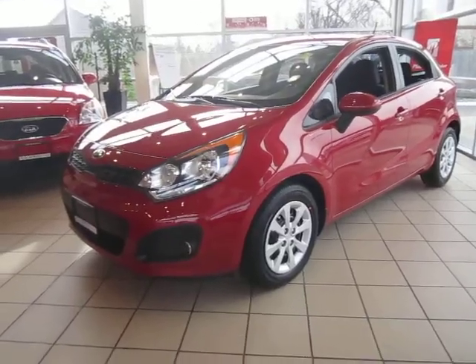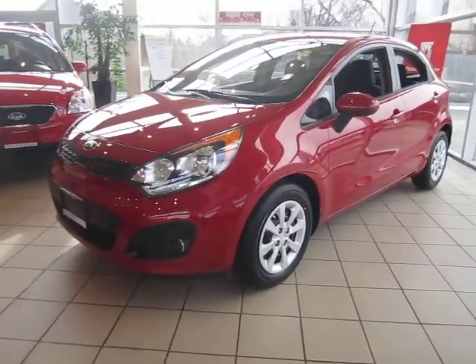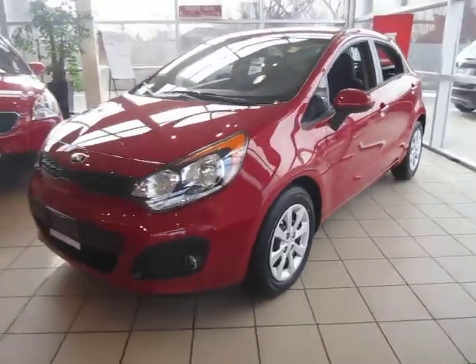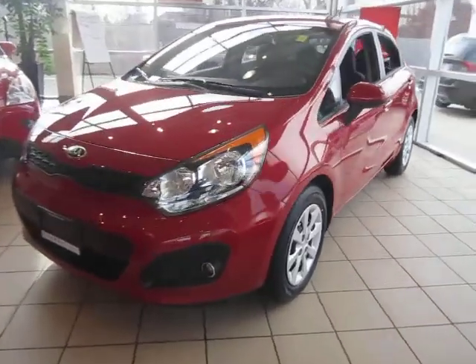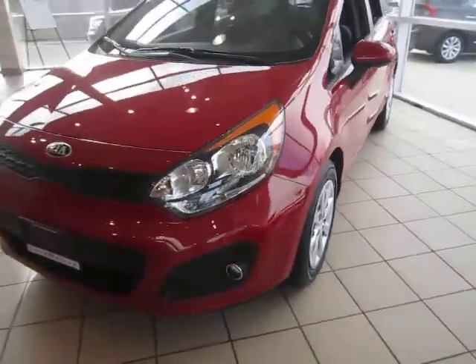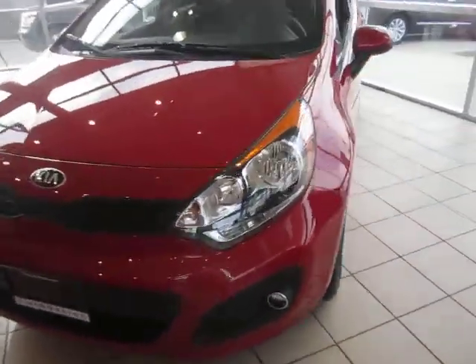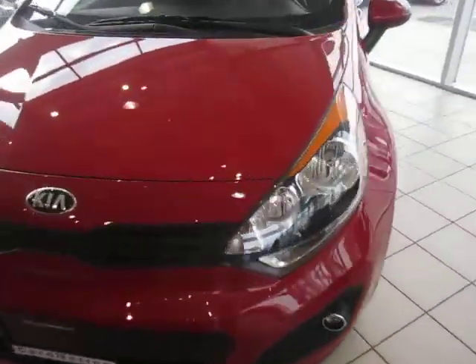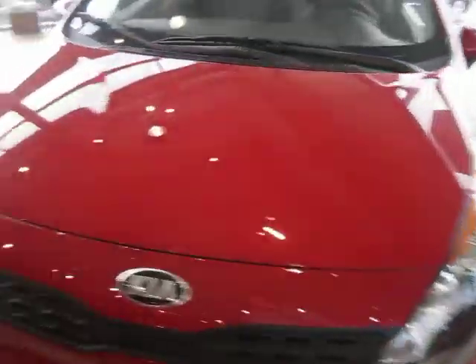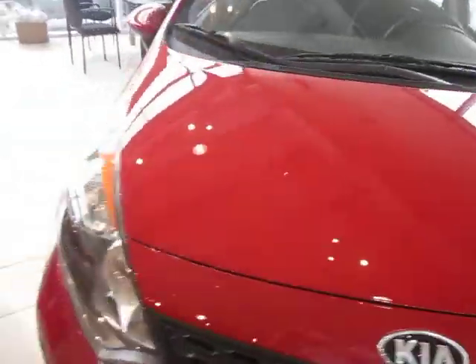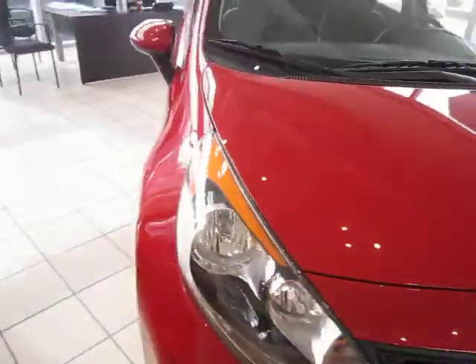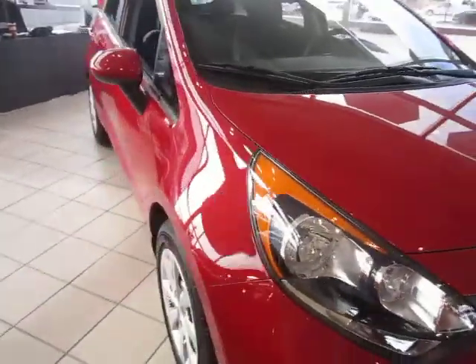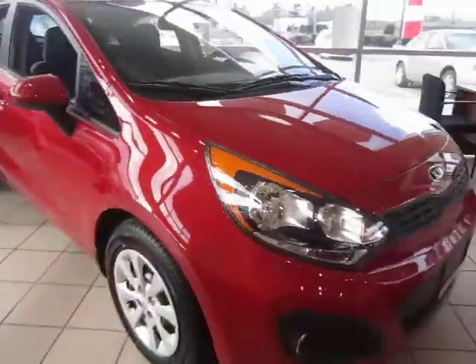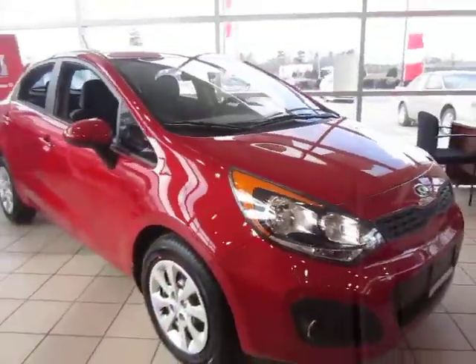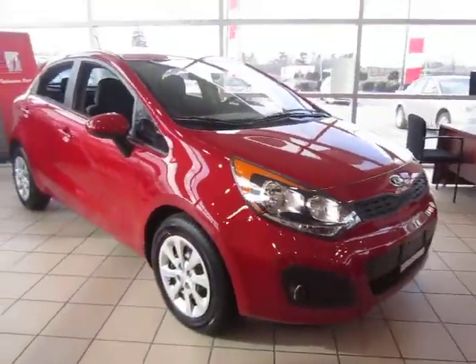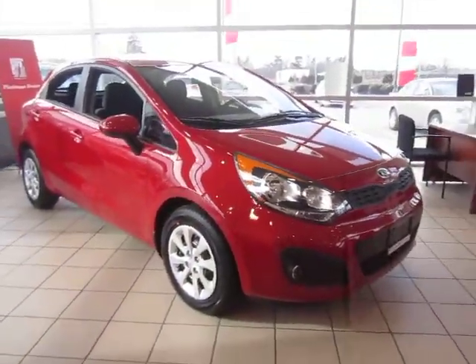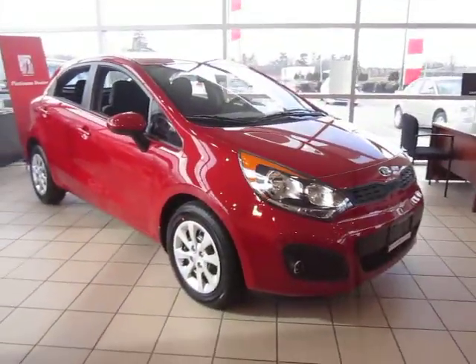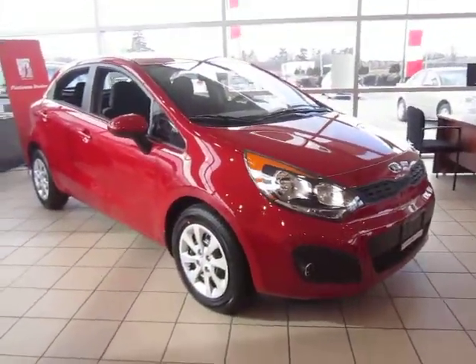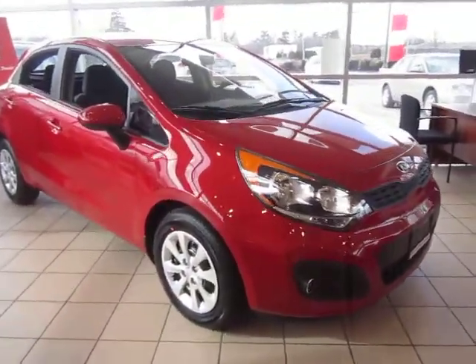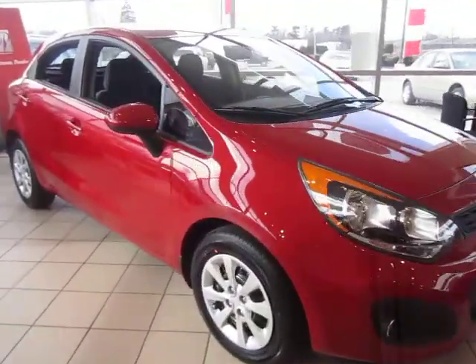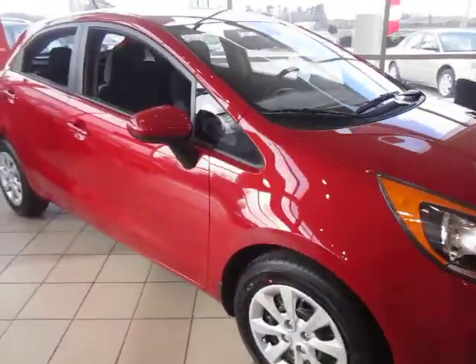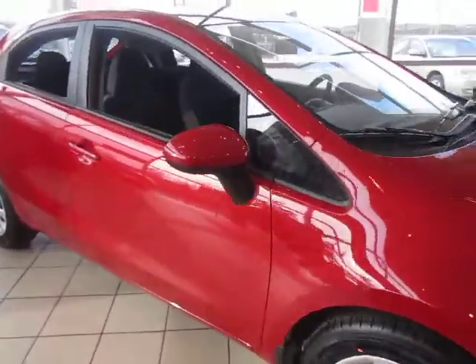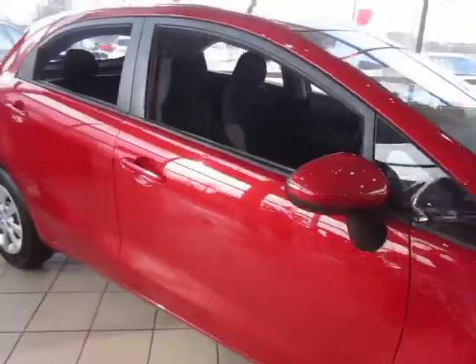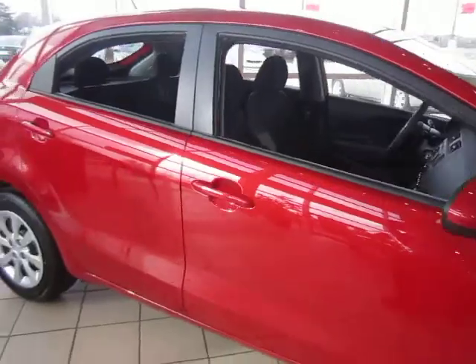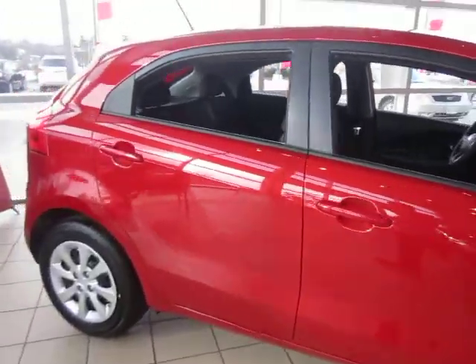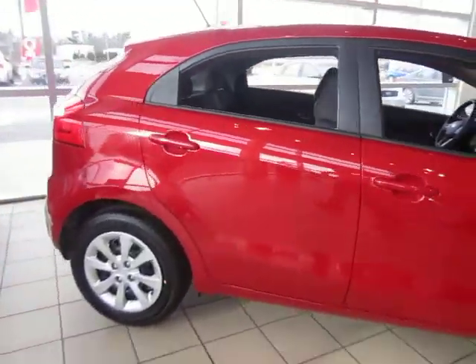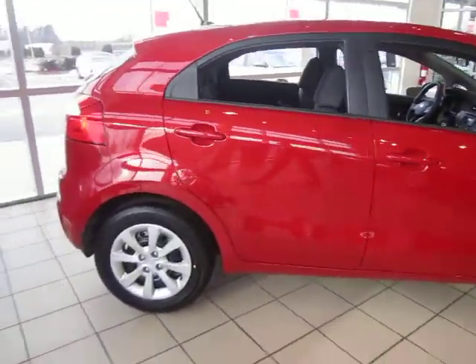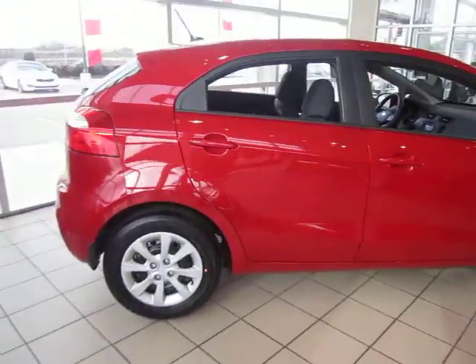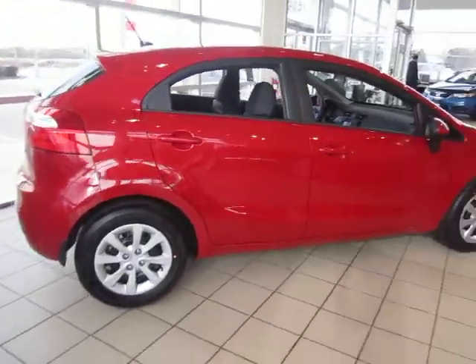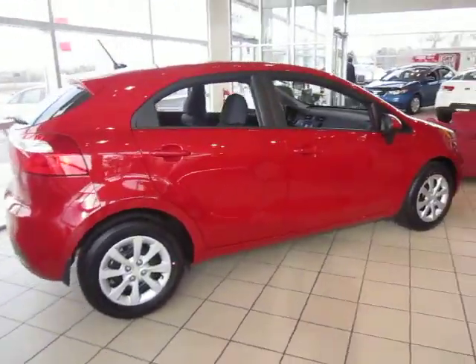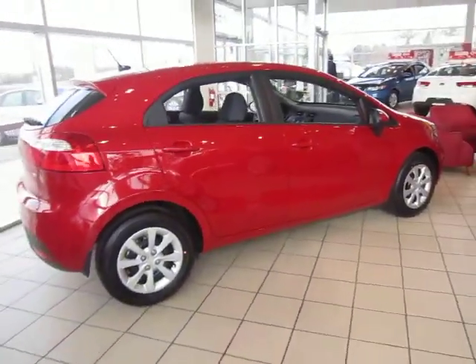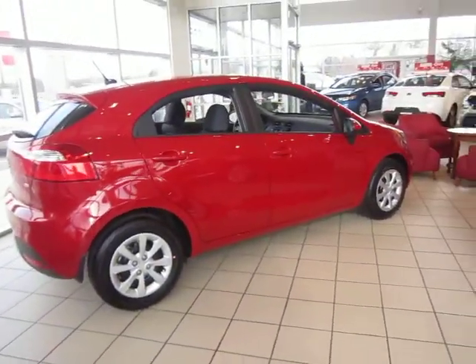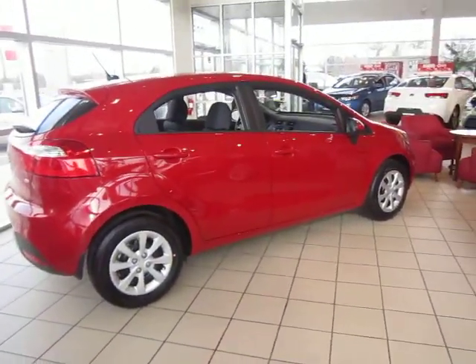Hello everyone, Matt from Kia of Hamilton here to give you some more quick tours of our brand new car inventory. What I've got for you today is a 2013 Kia Rio LX. This is the 5-door model — it also comes in a sedan.